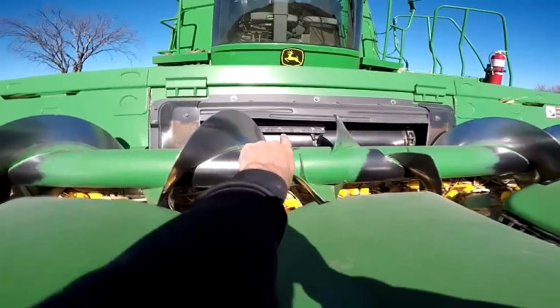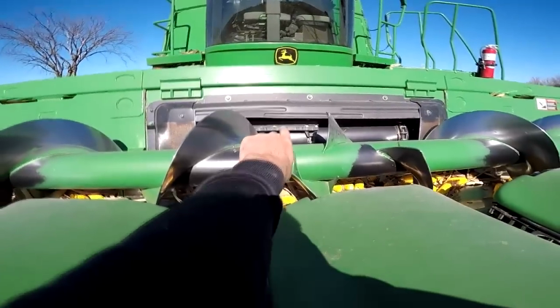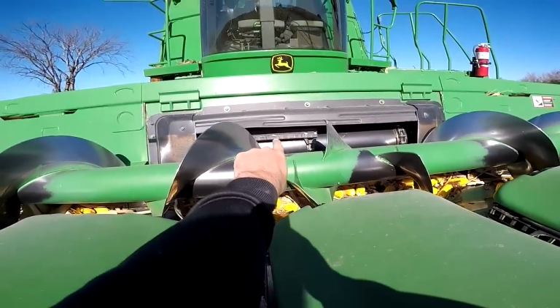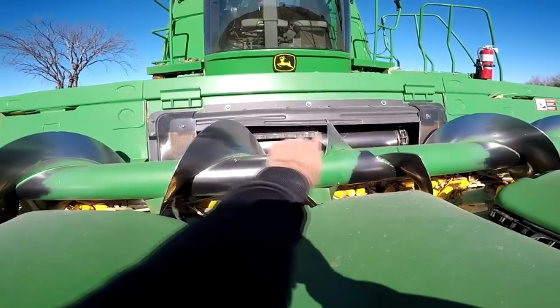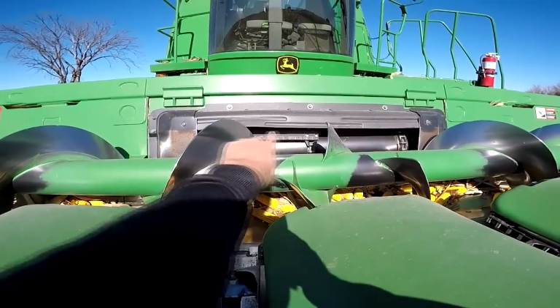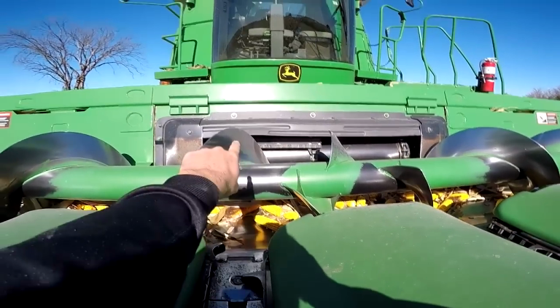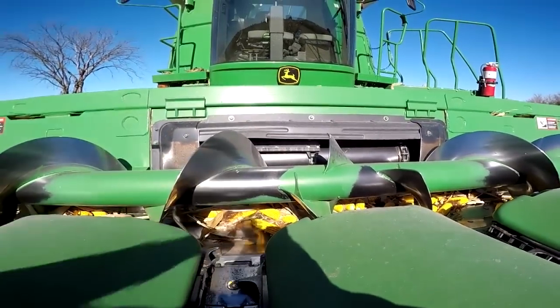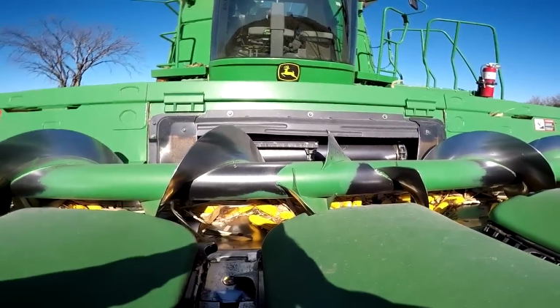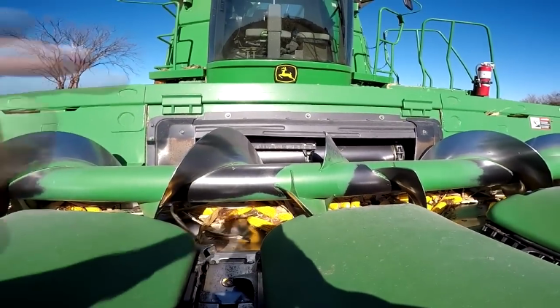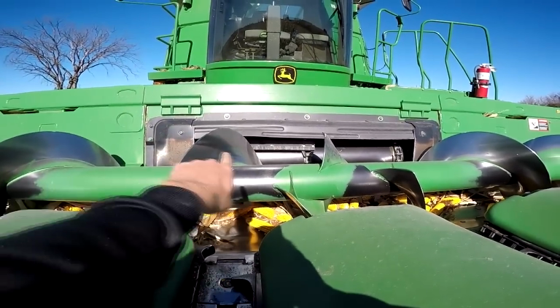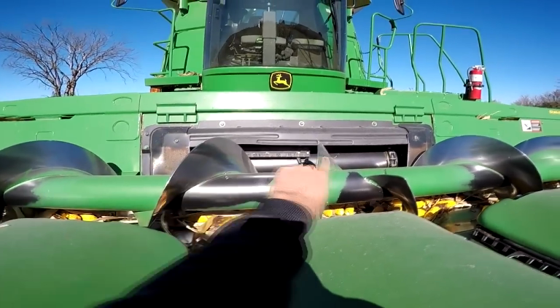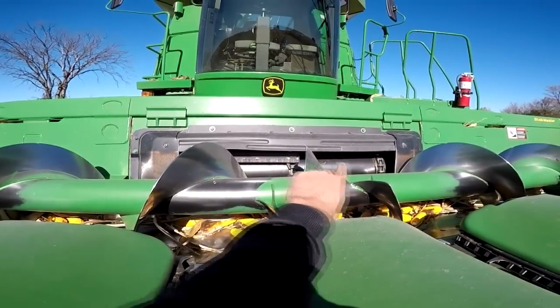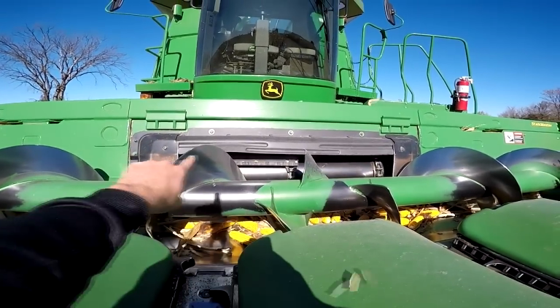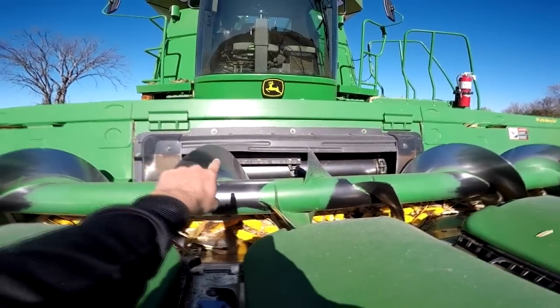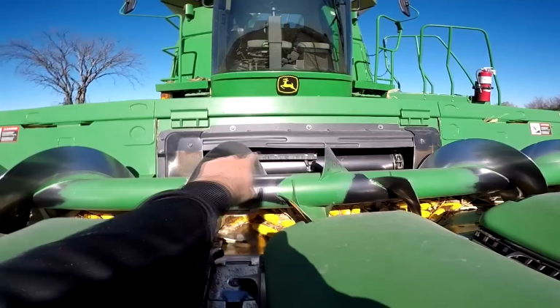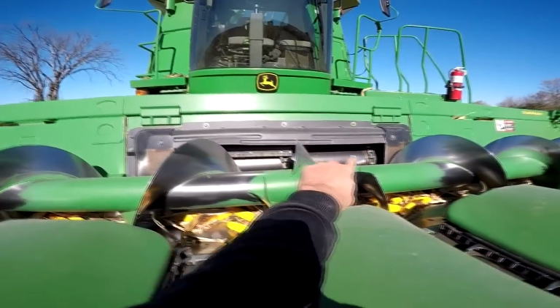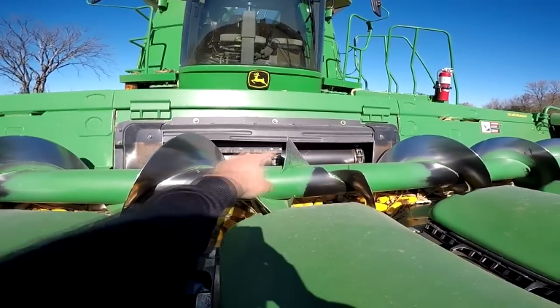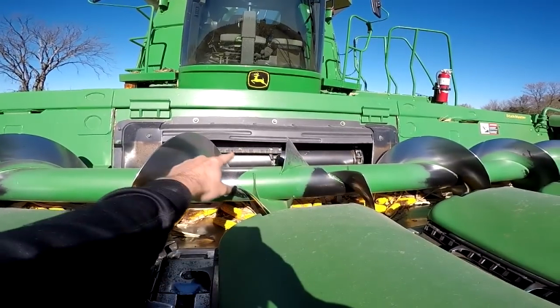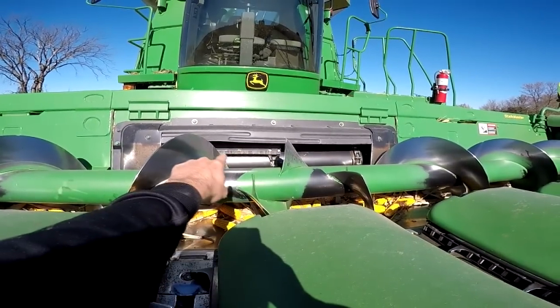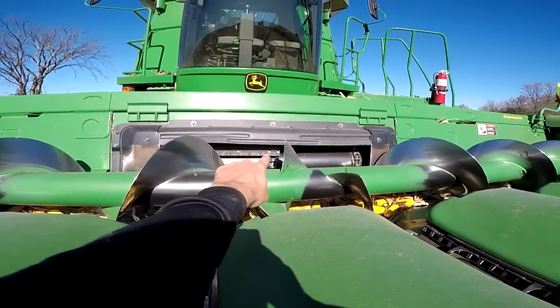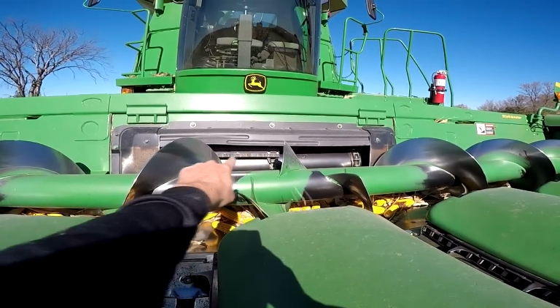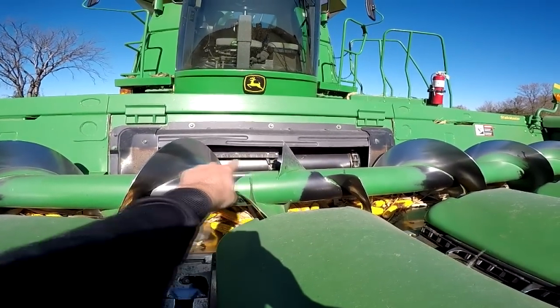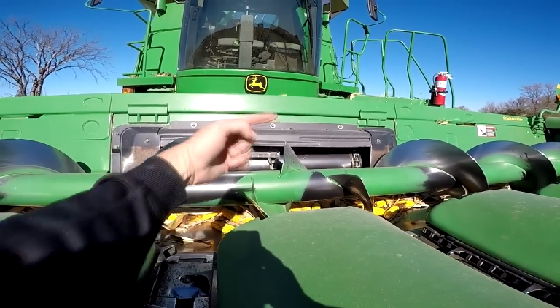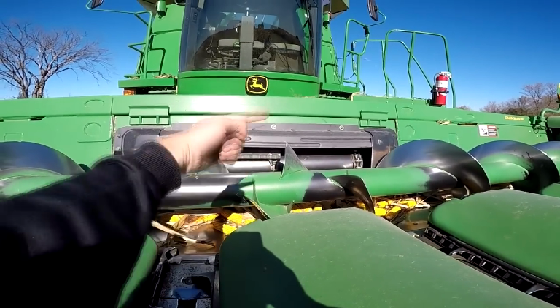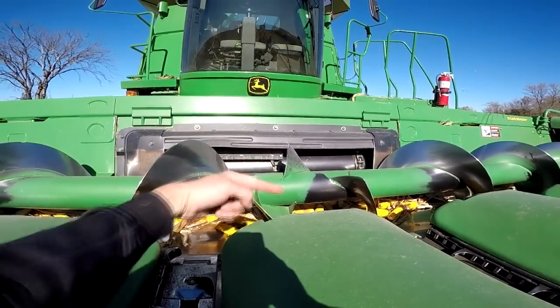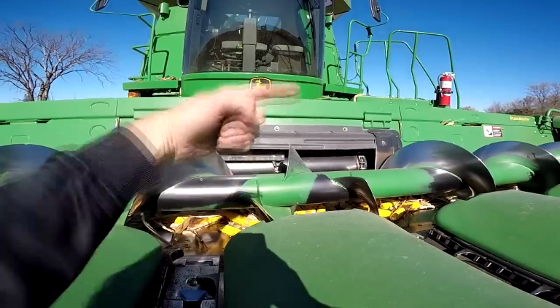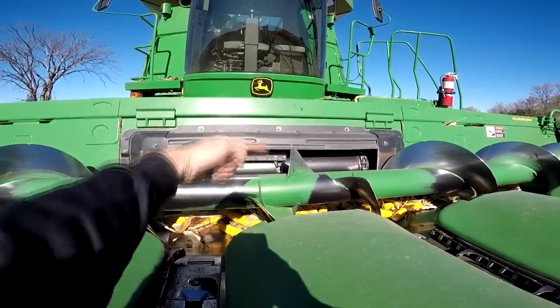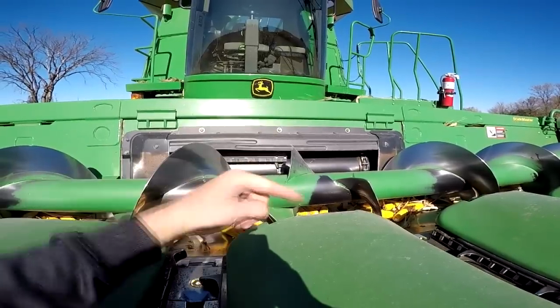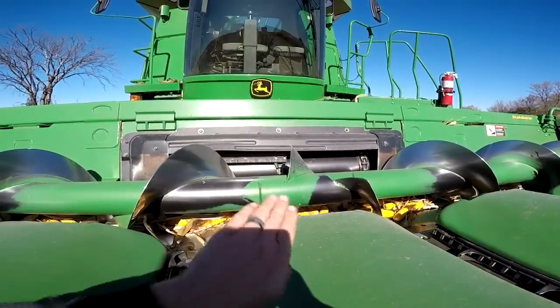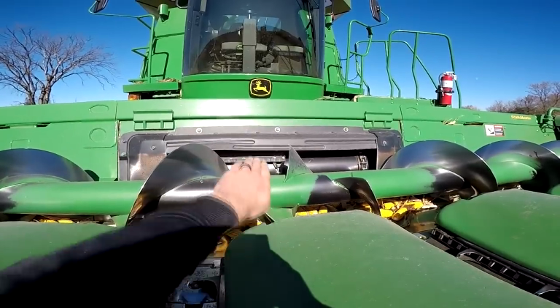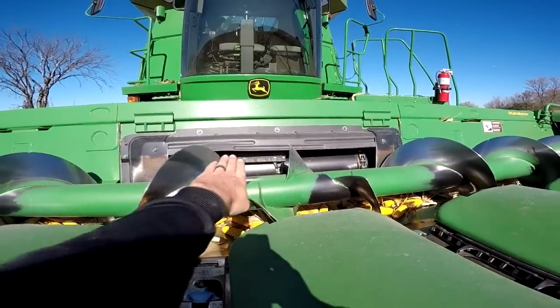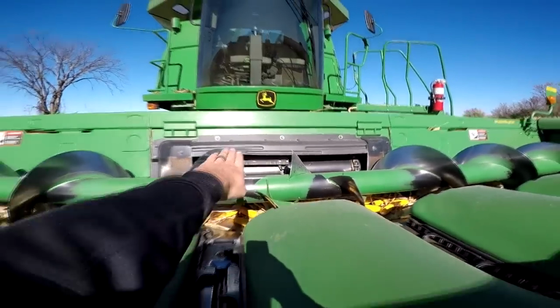So this feeder house right here is kind of a big drum that runs from one side to the other. It's got three chains on it and it's got these paddles right here that grab the grain as it rolls and pull it in back through there.